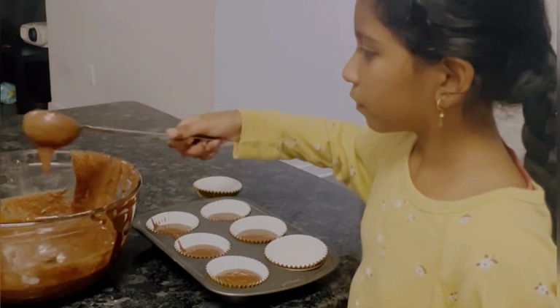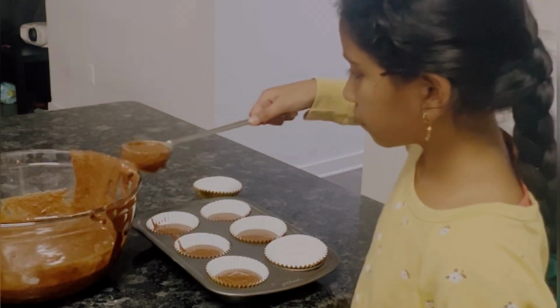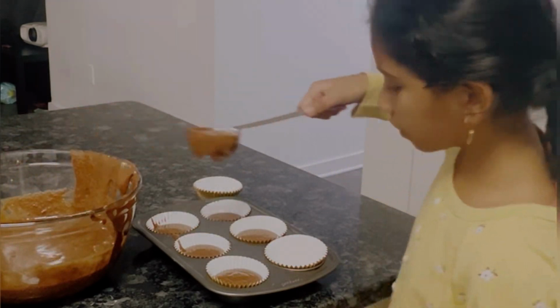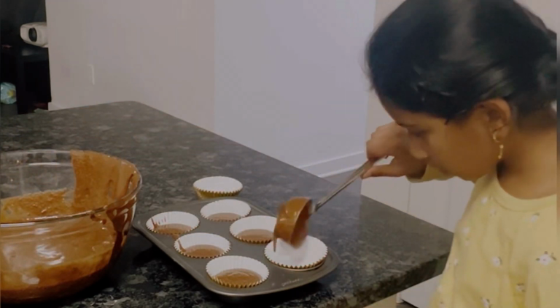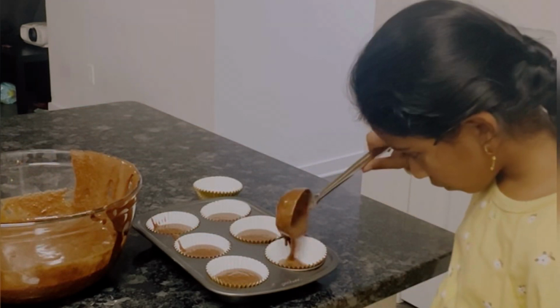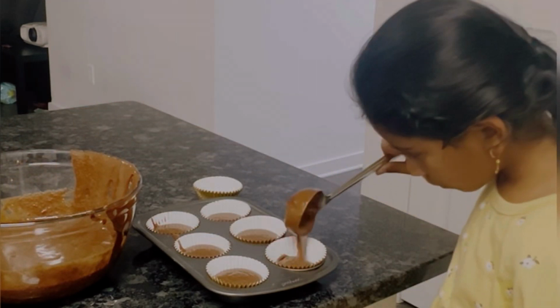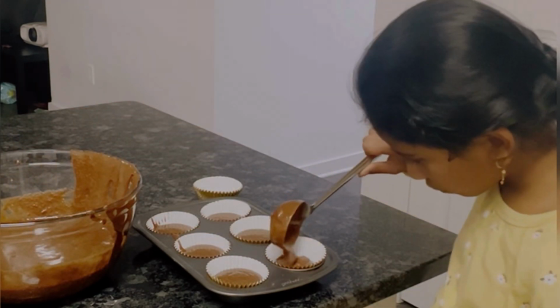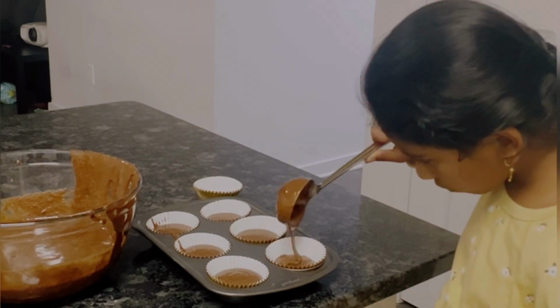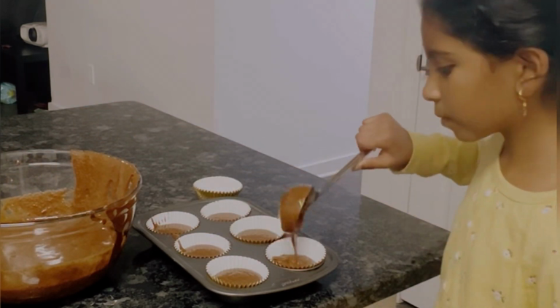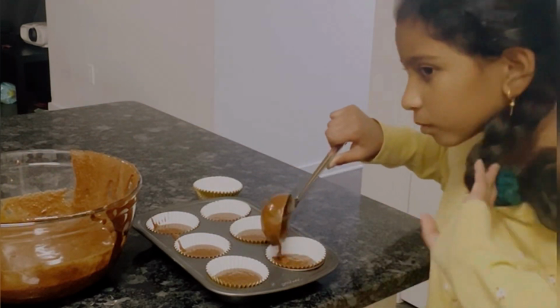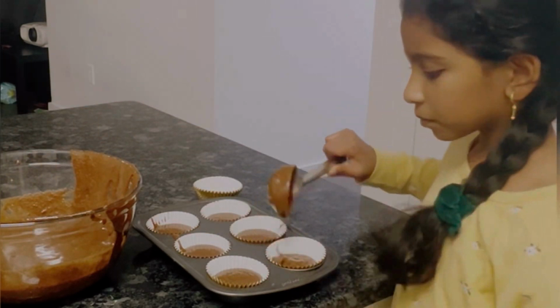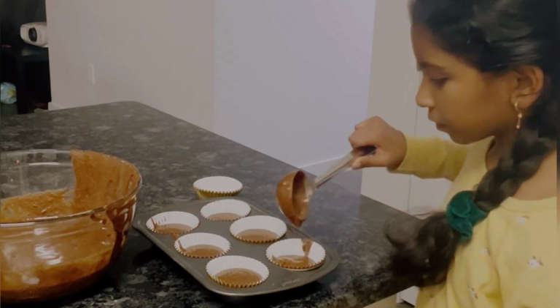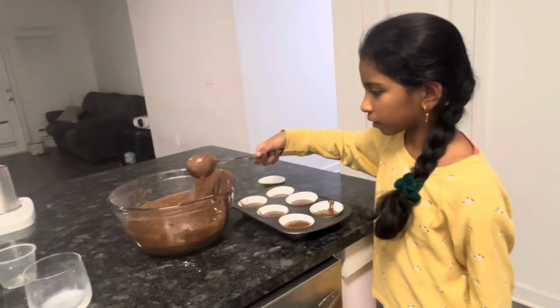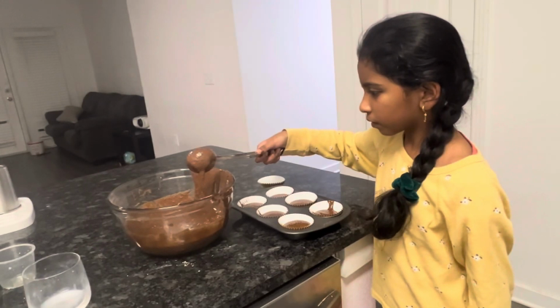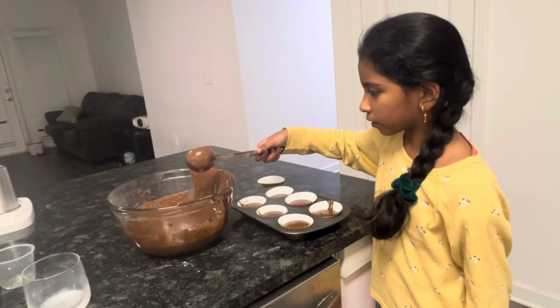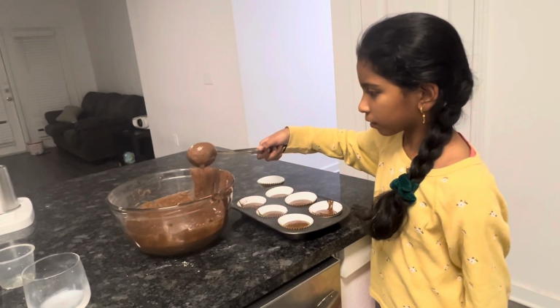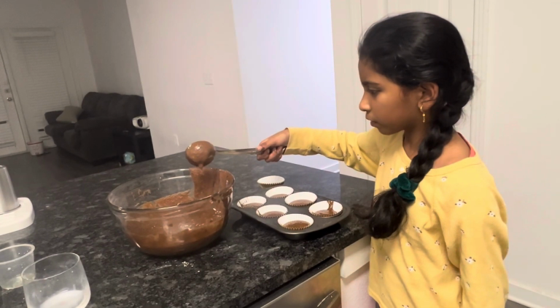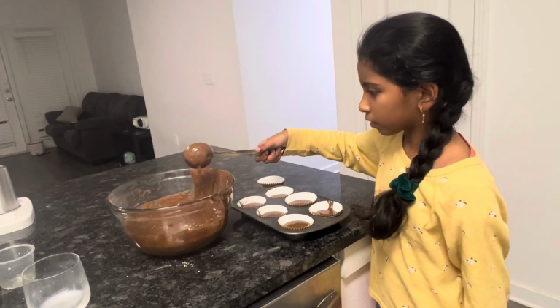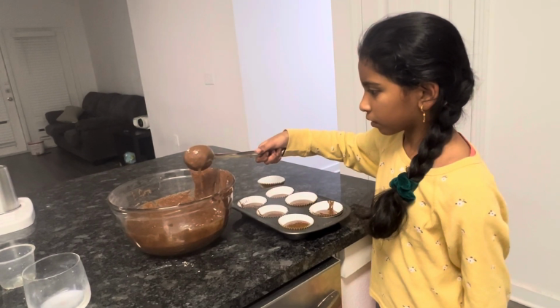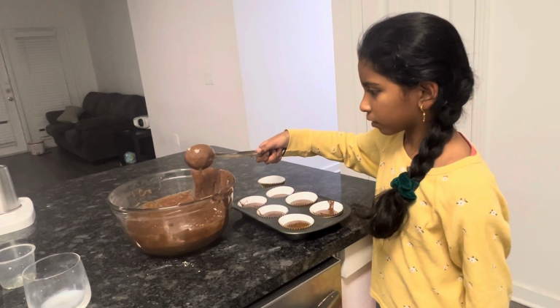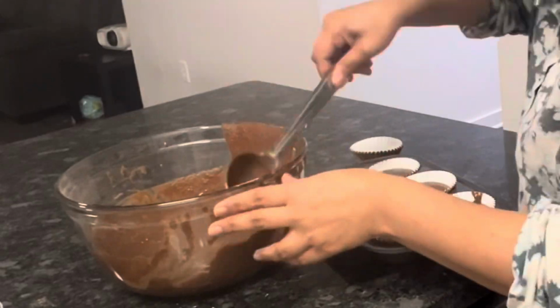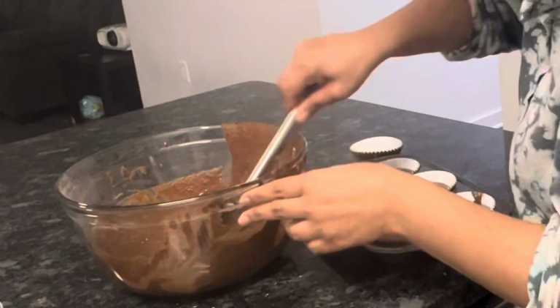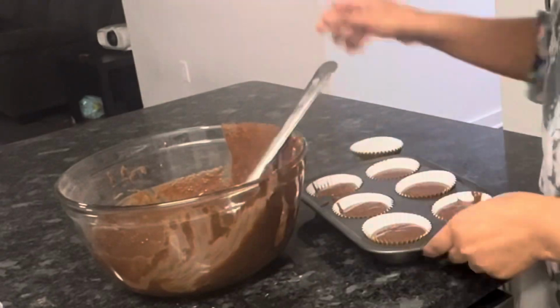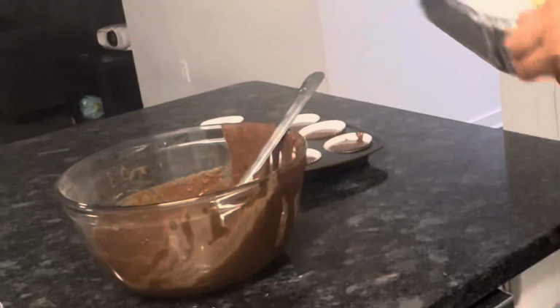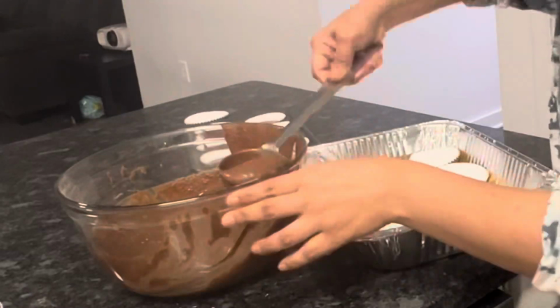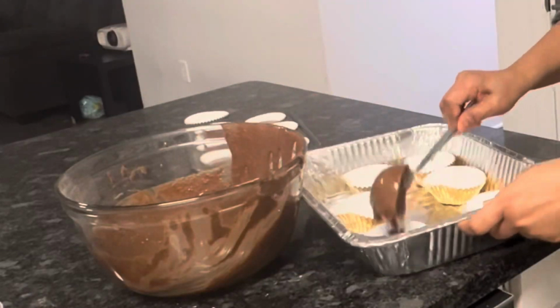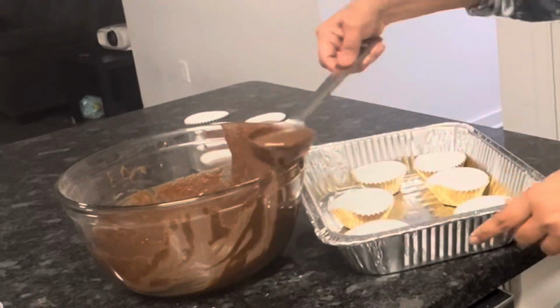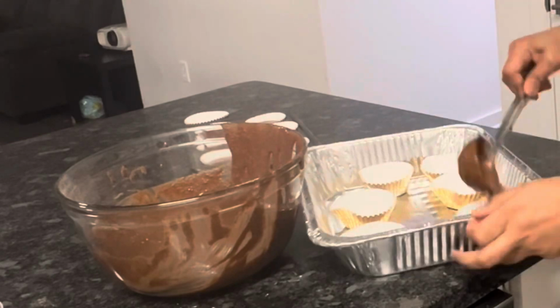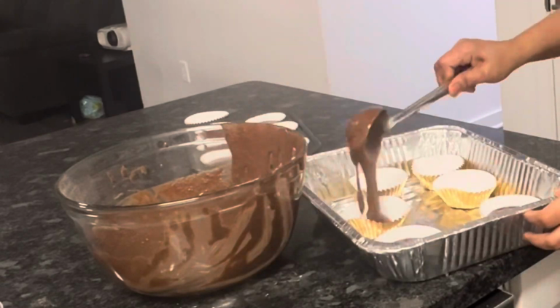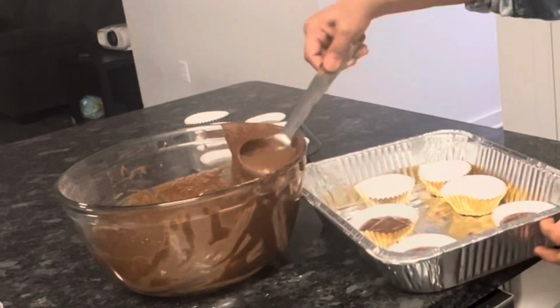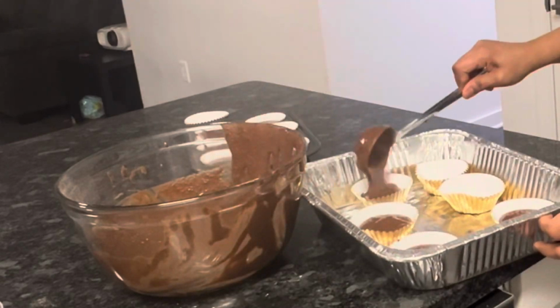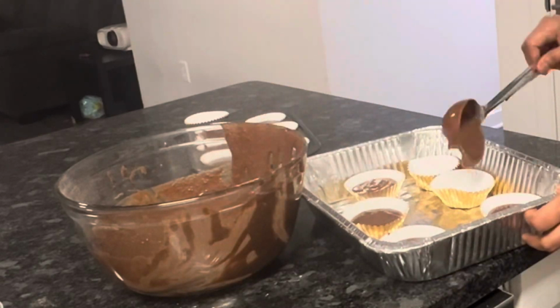This is the cake batter consistency and it has a lot of weight. This batter will fill about half the muffin cups. This will make the muffins puff up a lot.